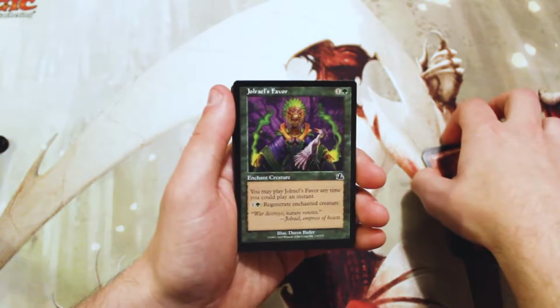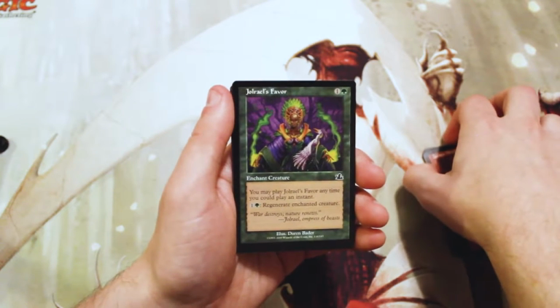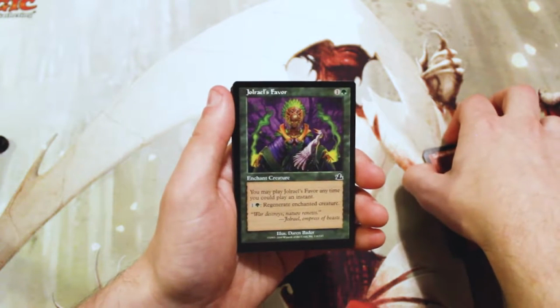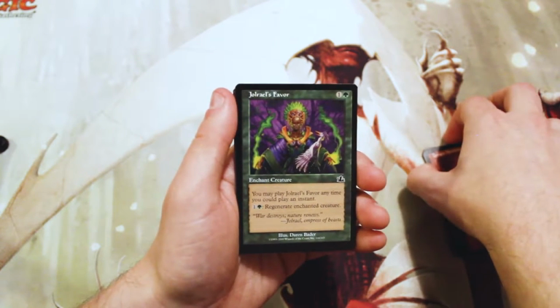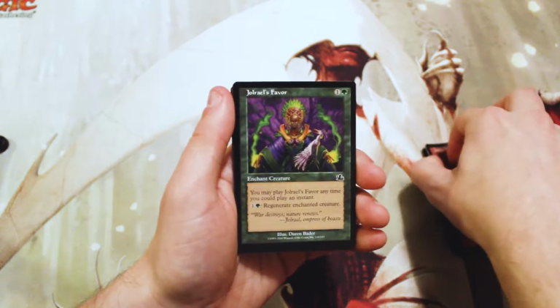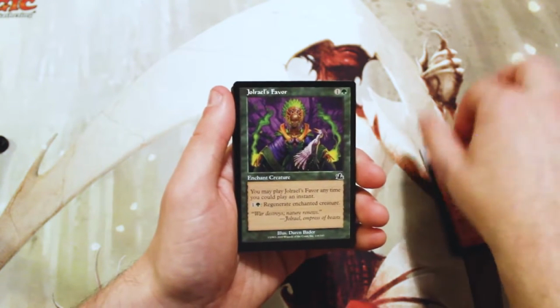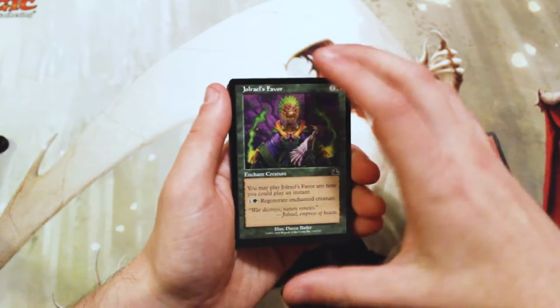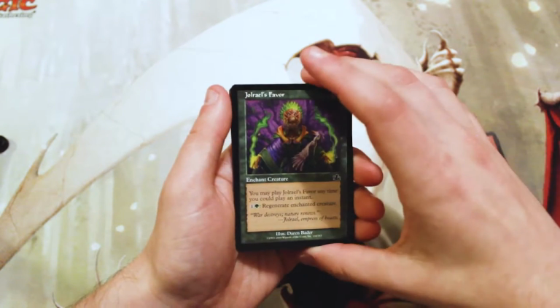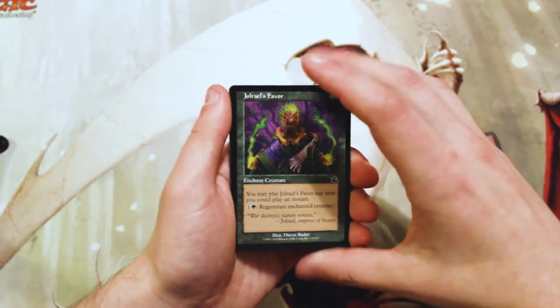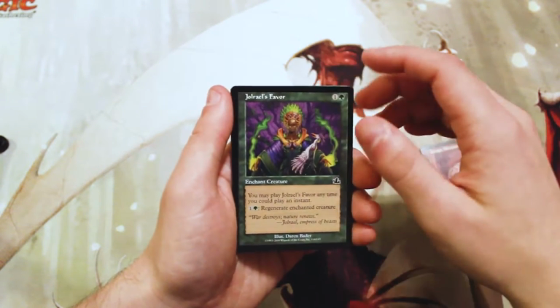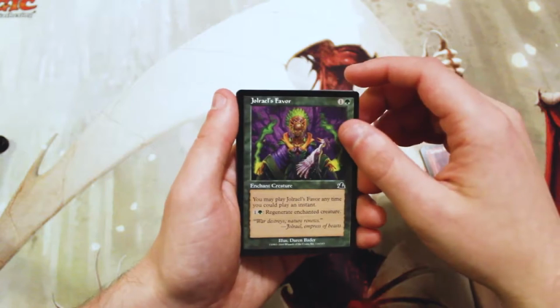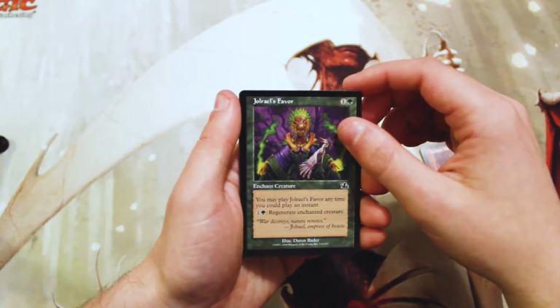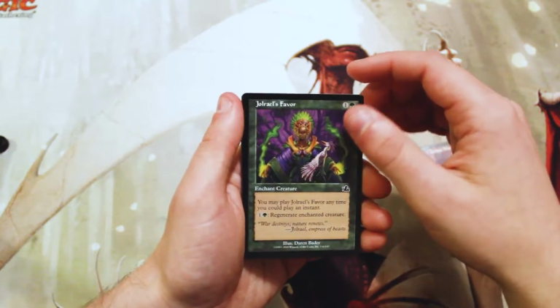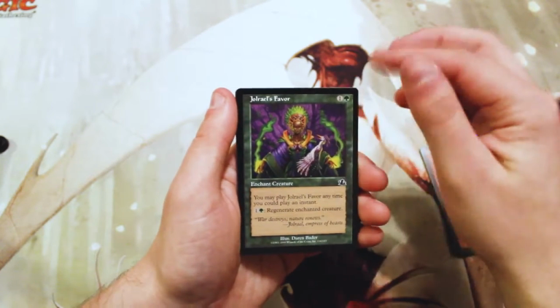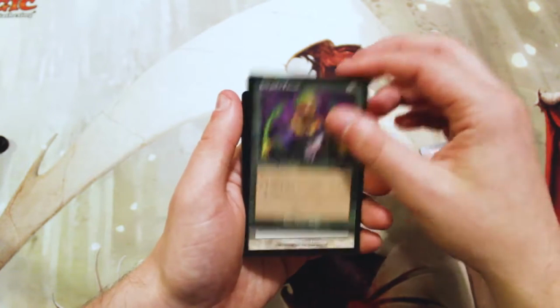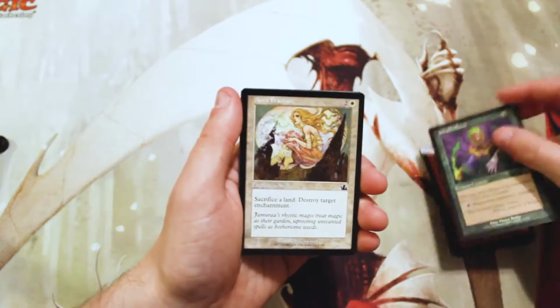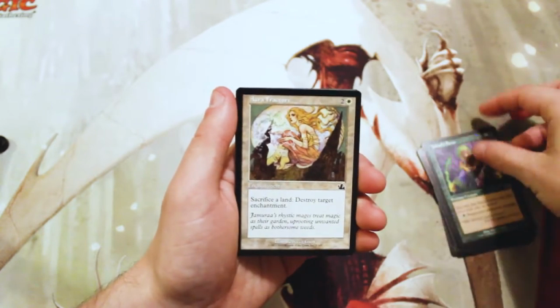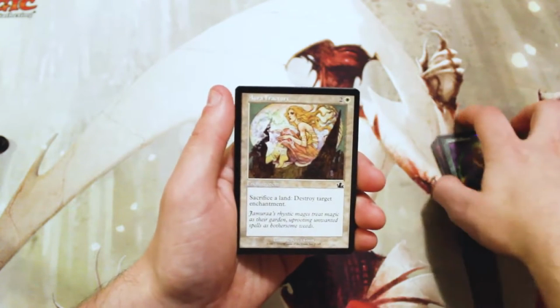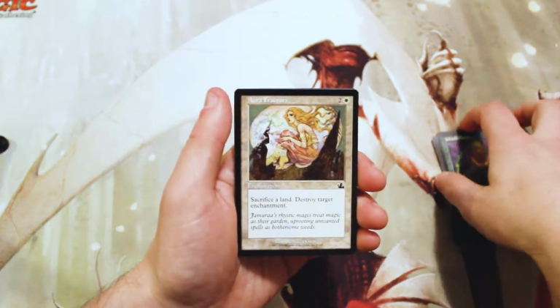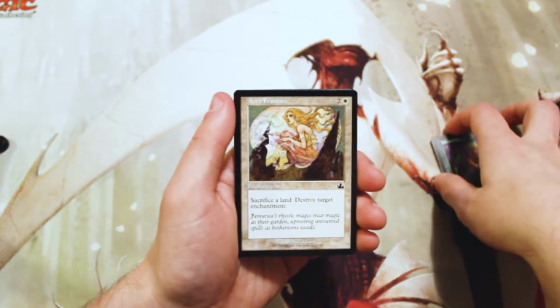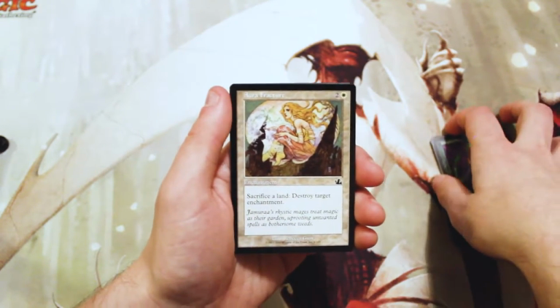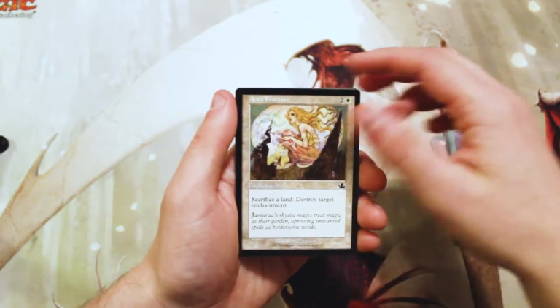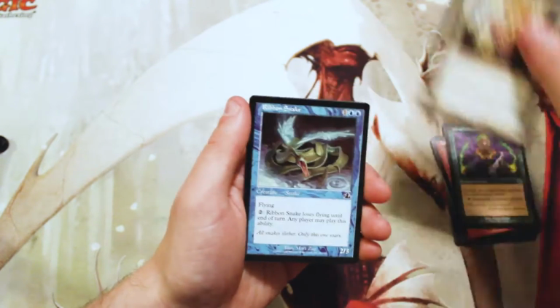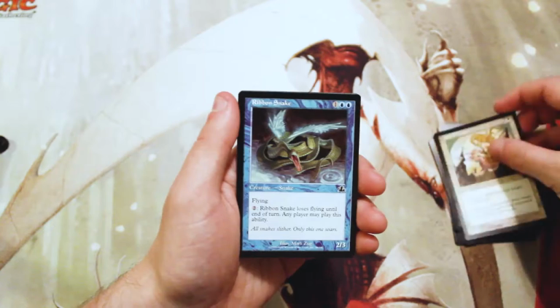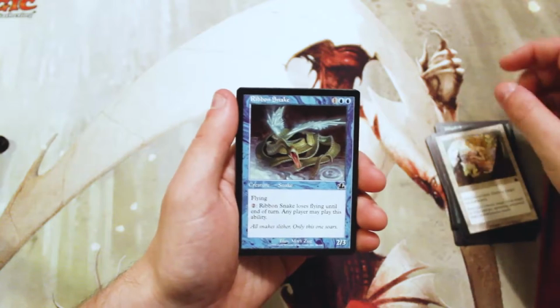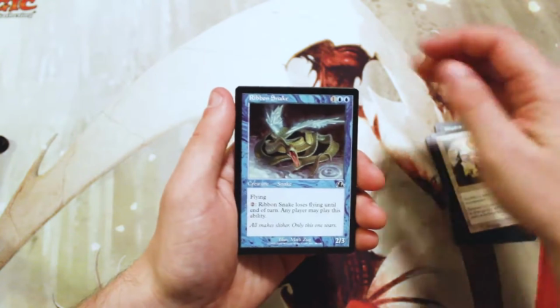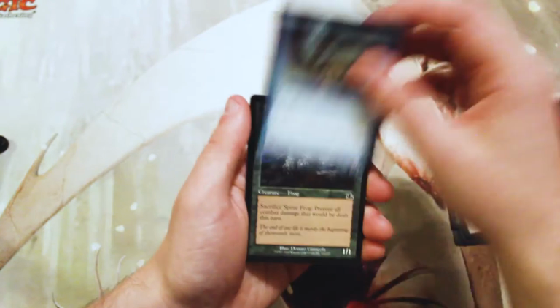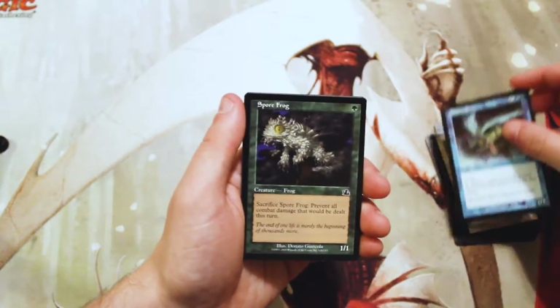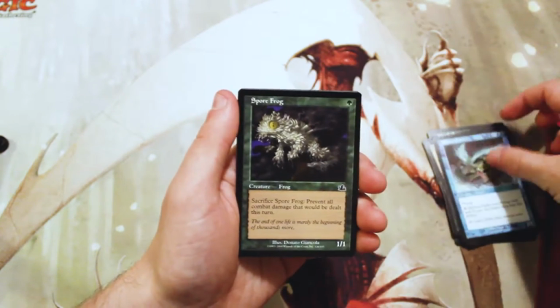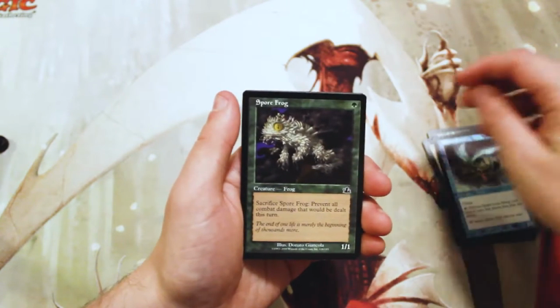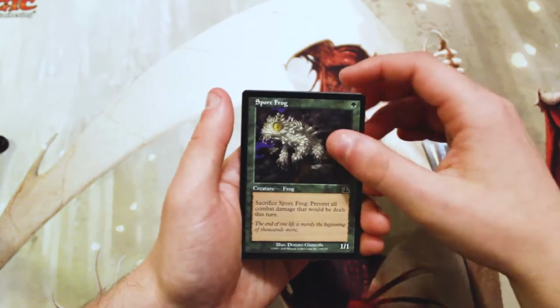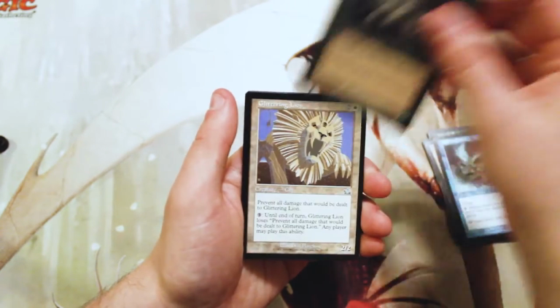Jol... oh goodness, I hate these pronunciations. Jolralia's Favor — excuse me if I'm getting this wrong, I apologize — Aura Fracture, Ribbon Snake, and Spore Frog.